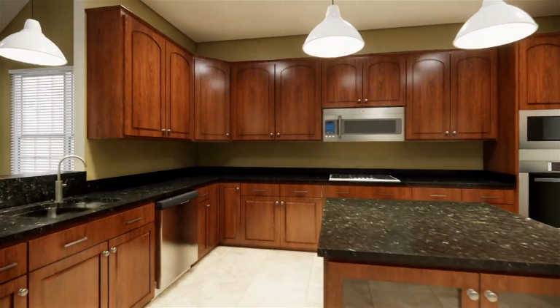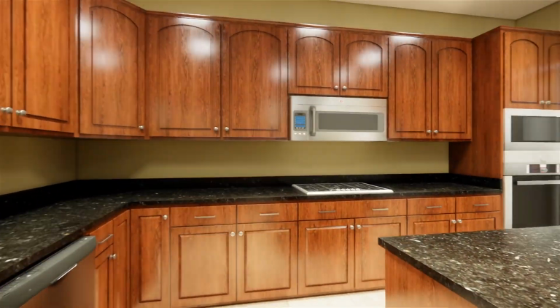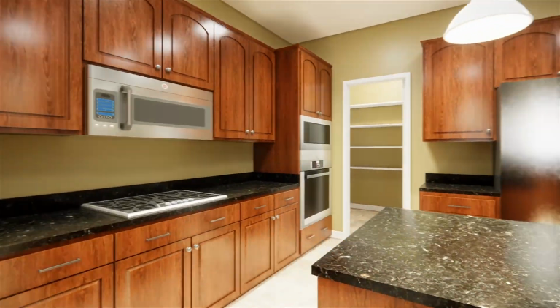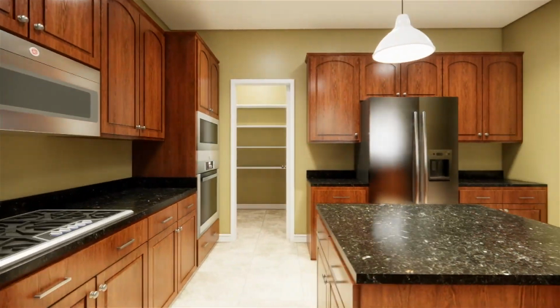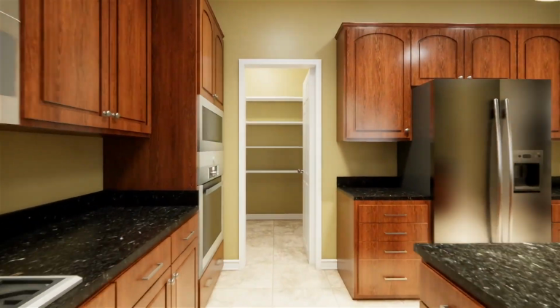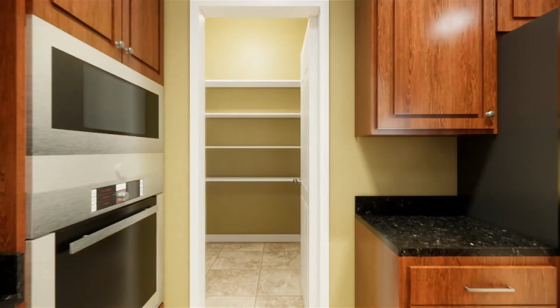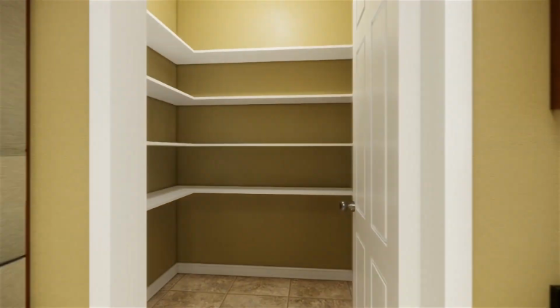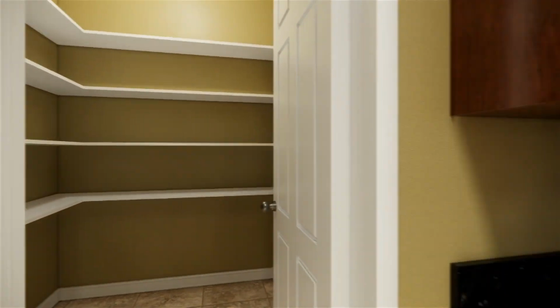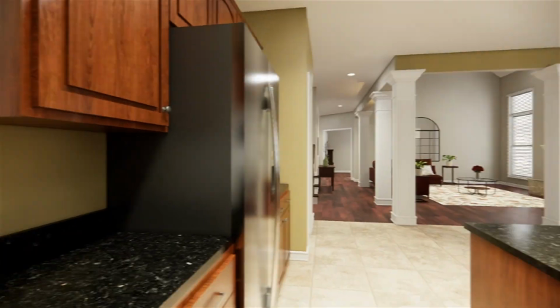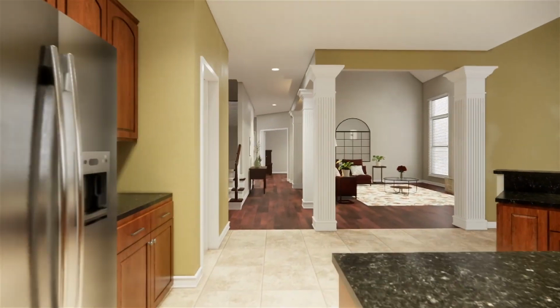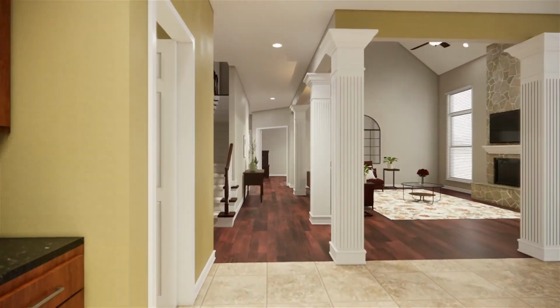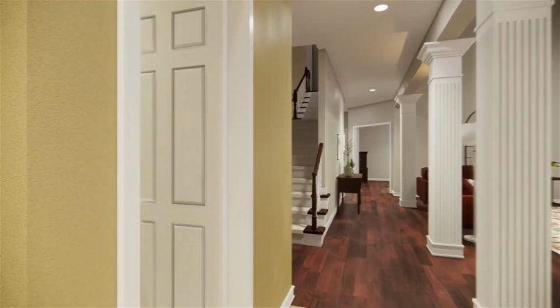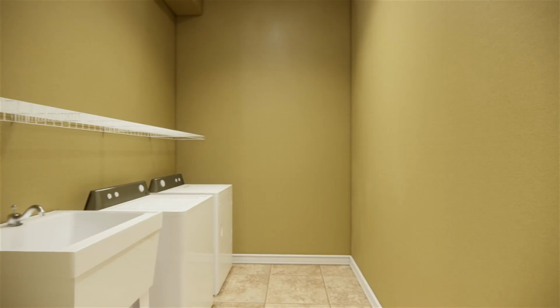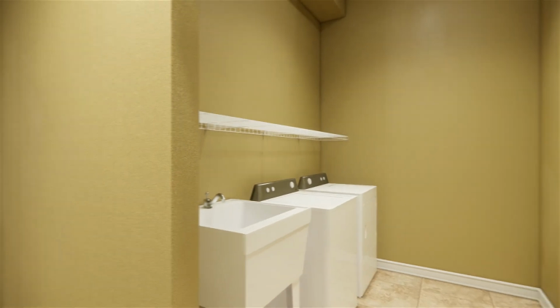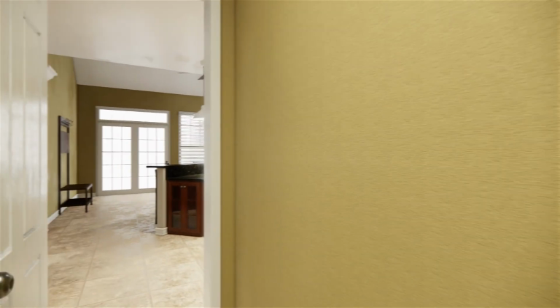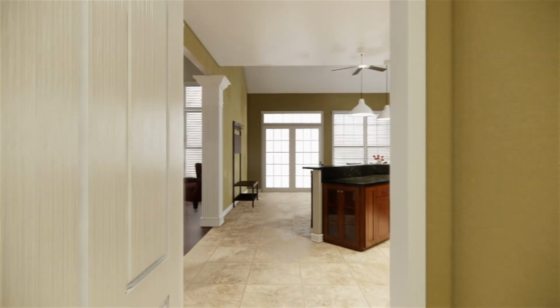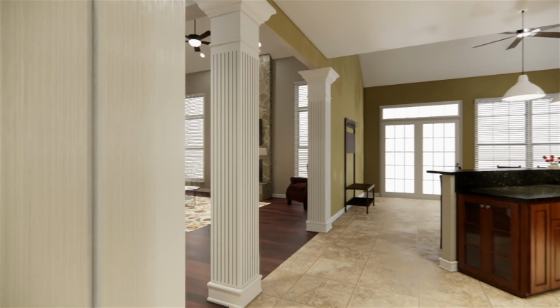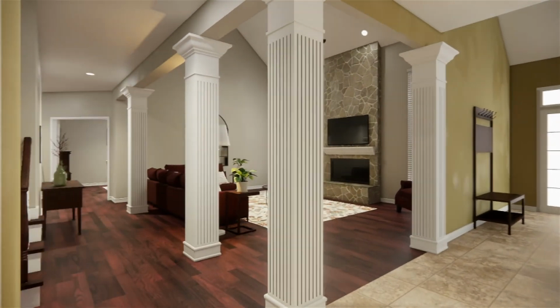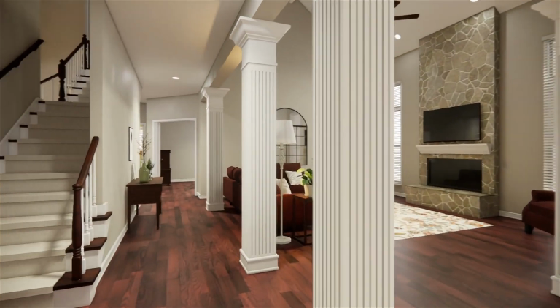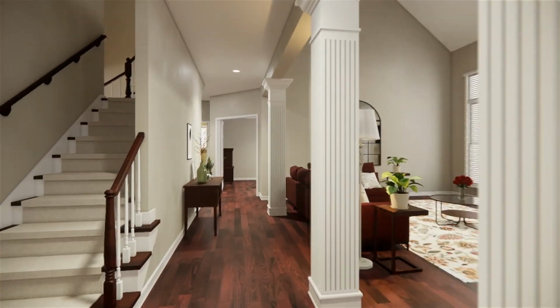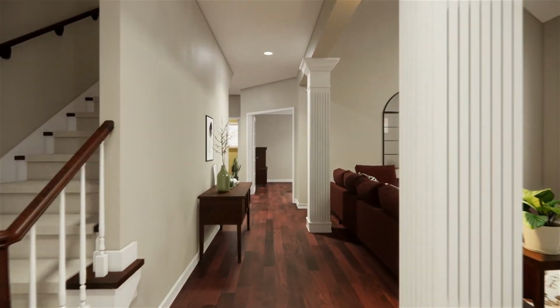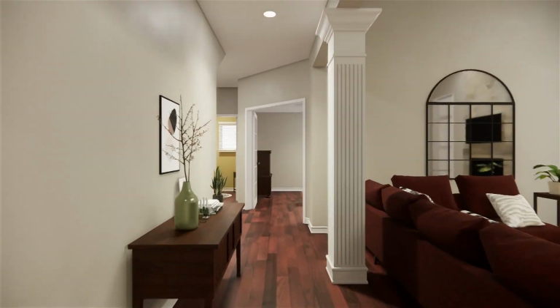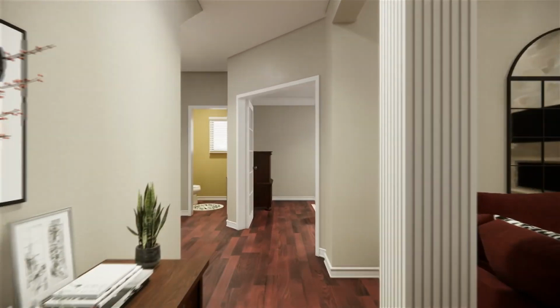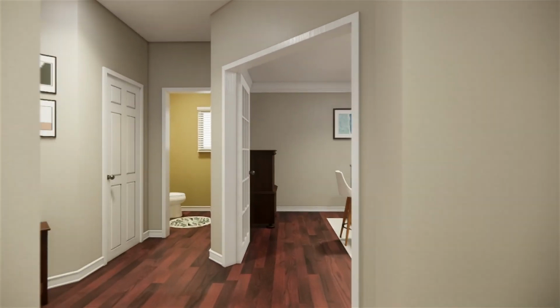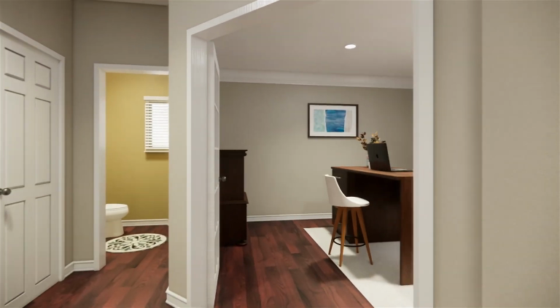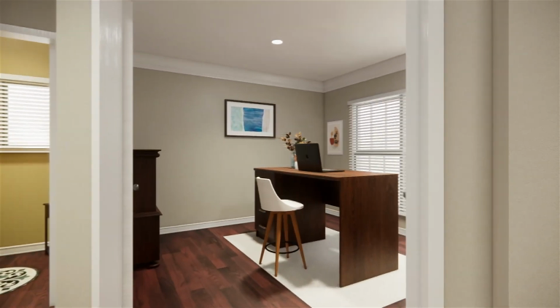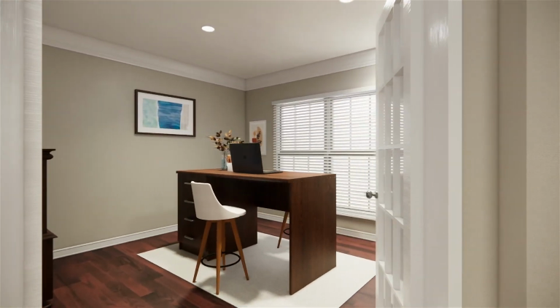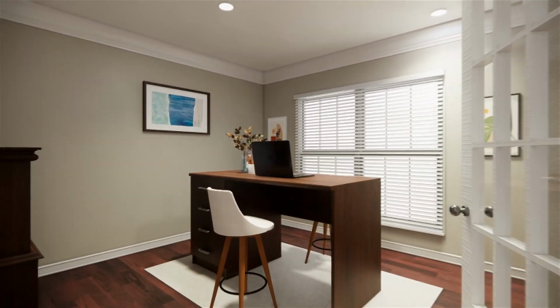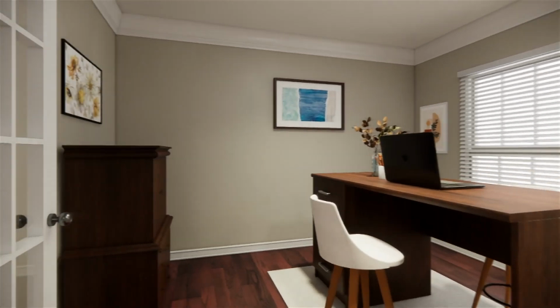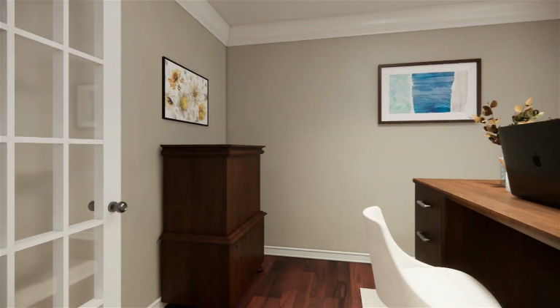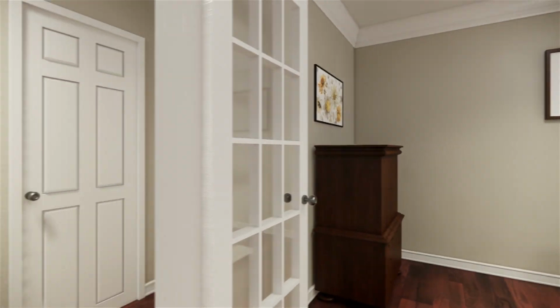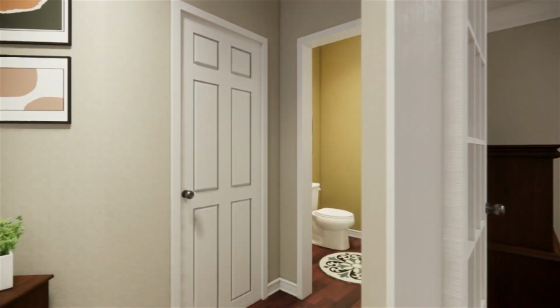The gourmet kitchen features 42-inch cabinets, granite countertops, stainless steel appliances, a gas cooktop, double-wall ovens, and a large island perfect for meal prep and casual gatherings. A main-level office with built-in shelving provides a quiet workspace.